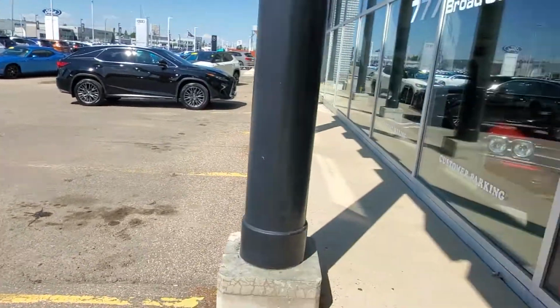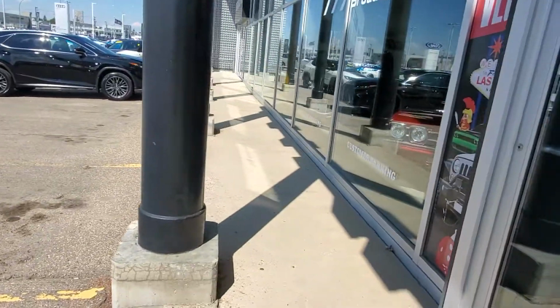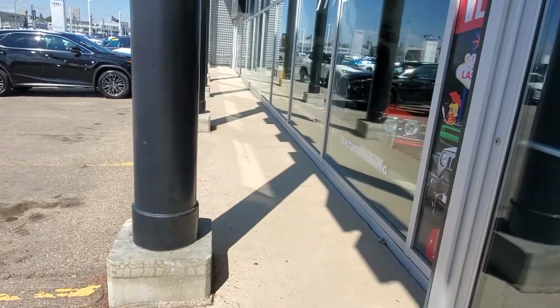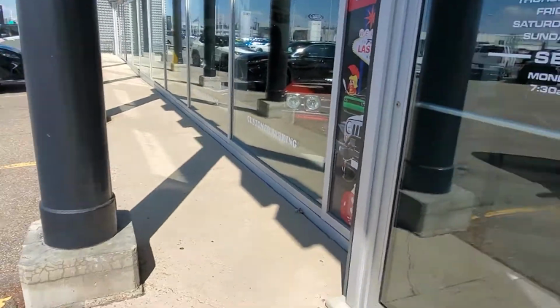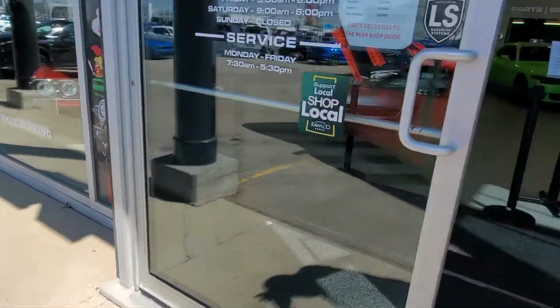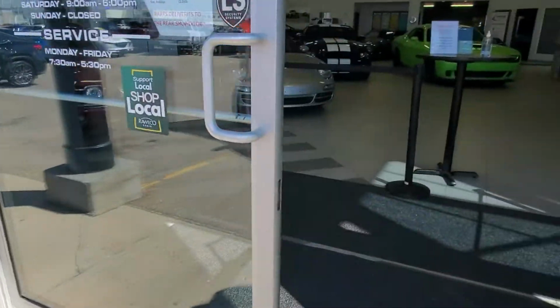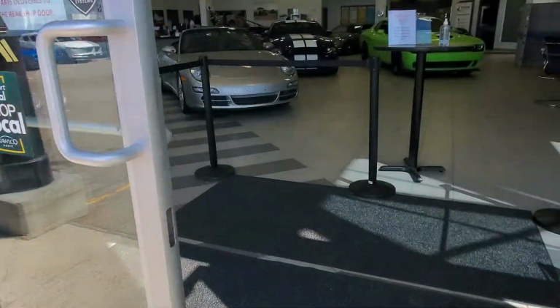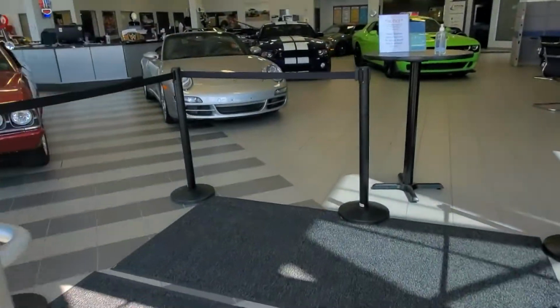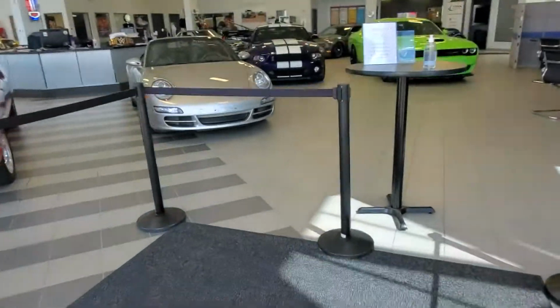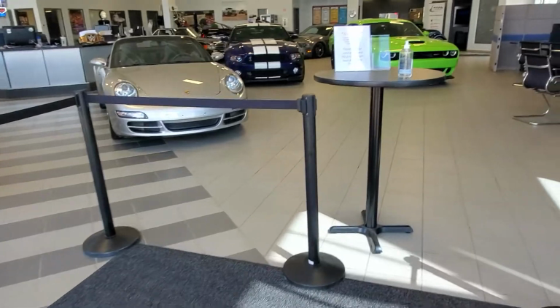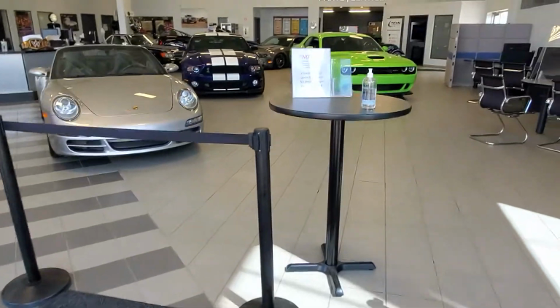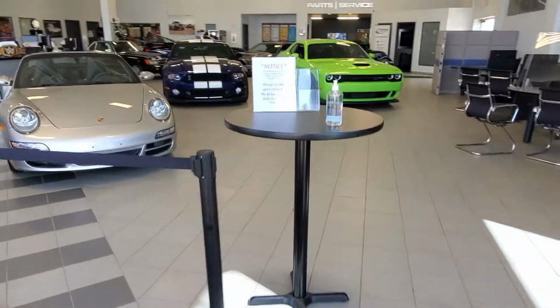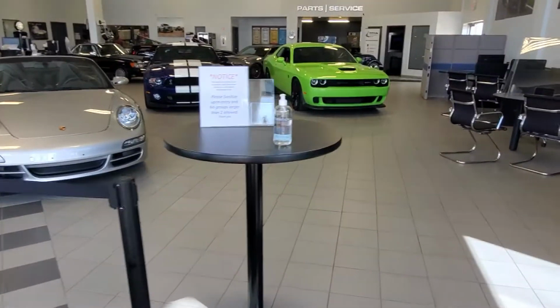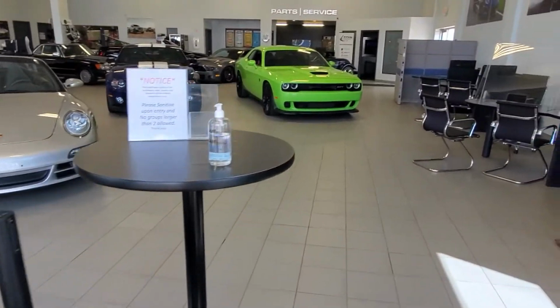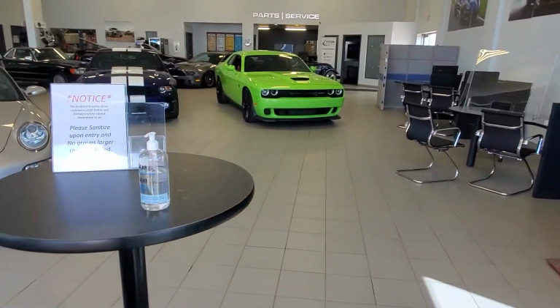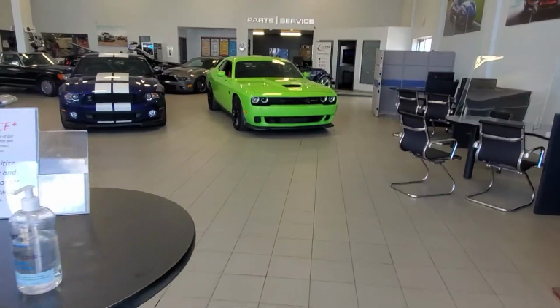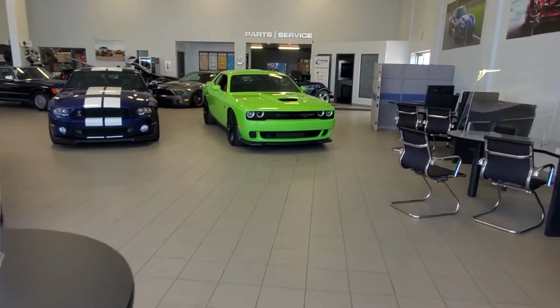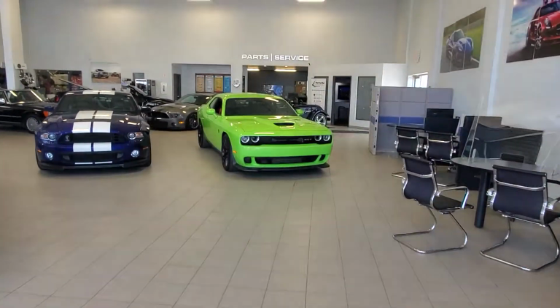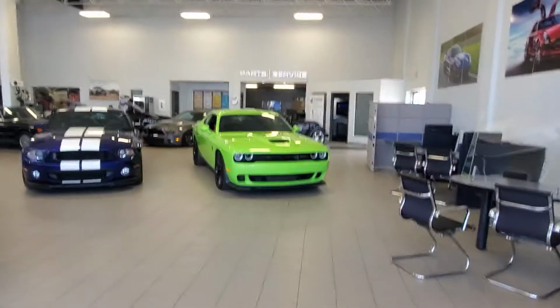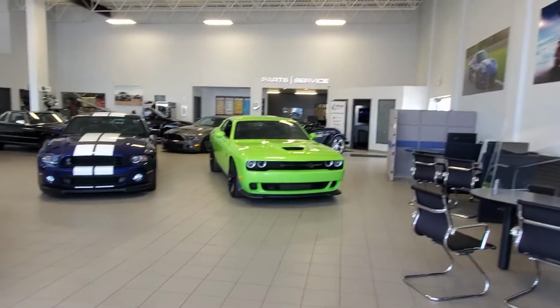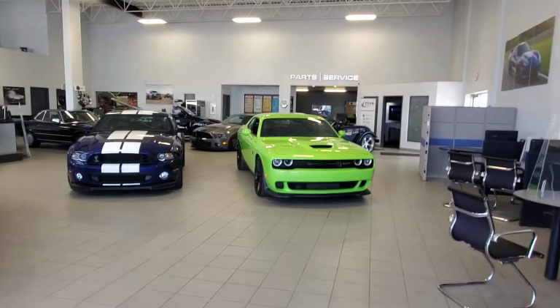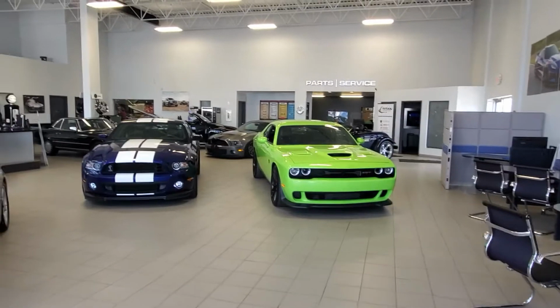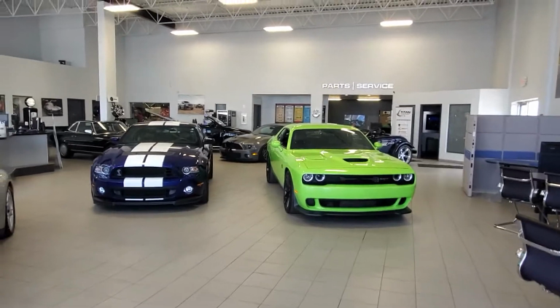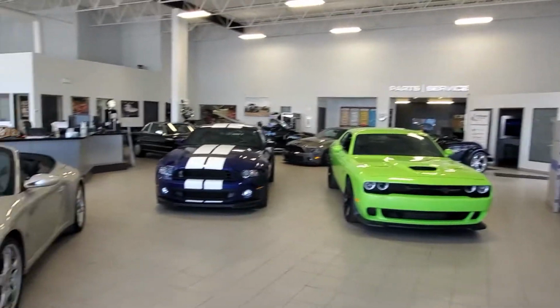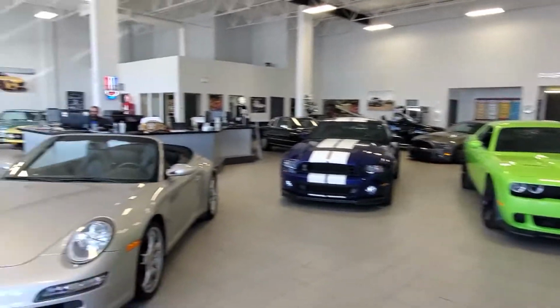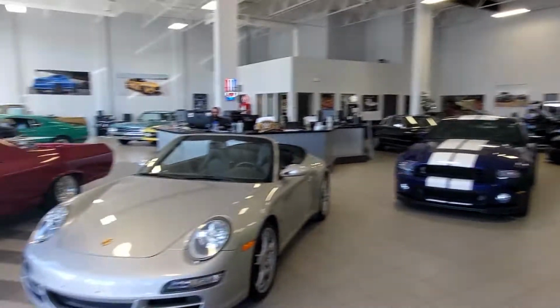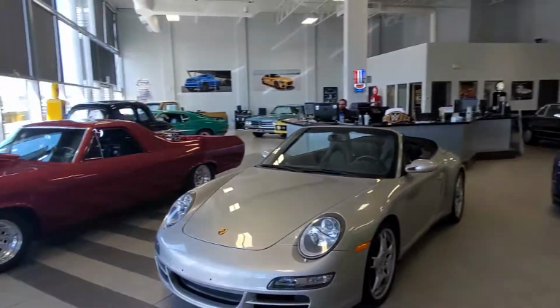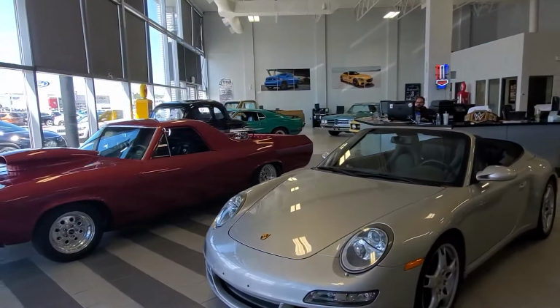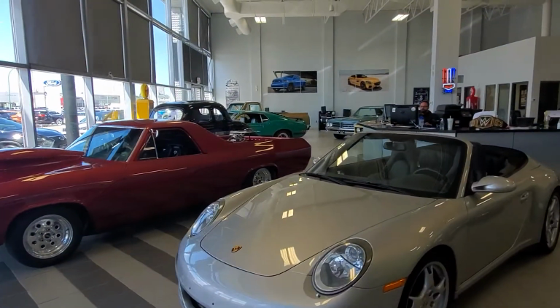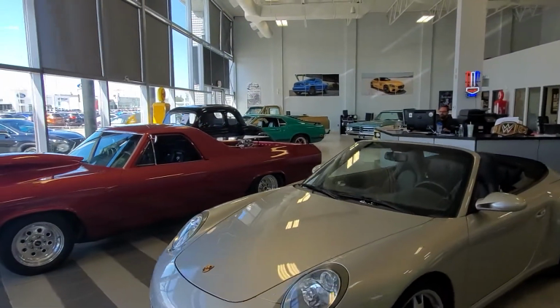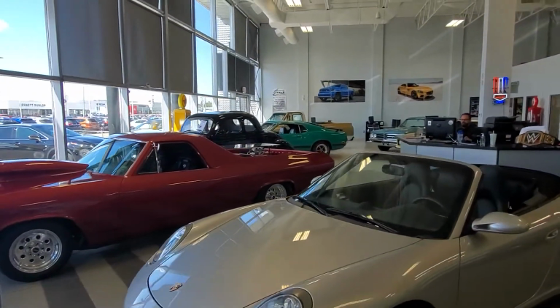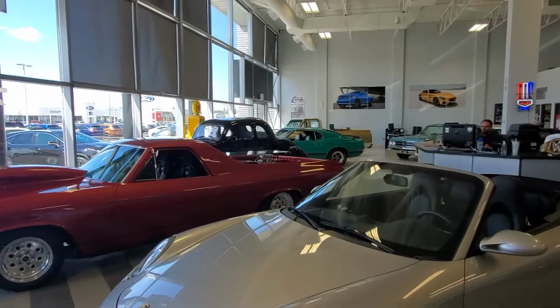I'm going to do a quick little lap around the showroom here. All of our vehicles are fully inspected and reconditioned by our journeyman technicians for your safety and peace of mind. We've got a full service department at the back, and like I was telling you about on the phone, all our classics are in here too.